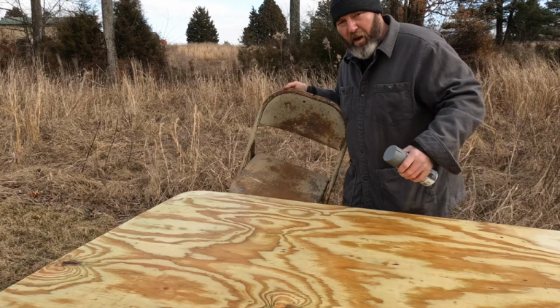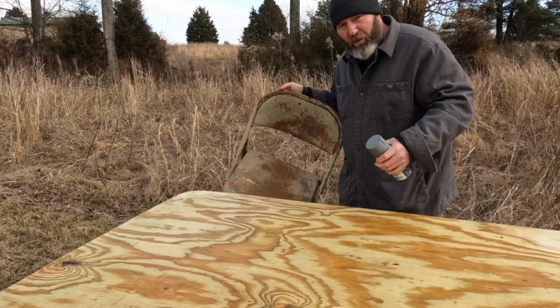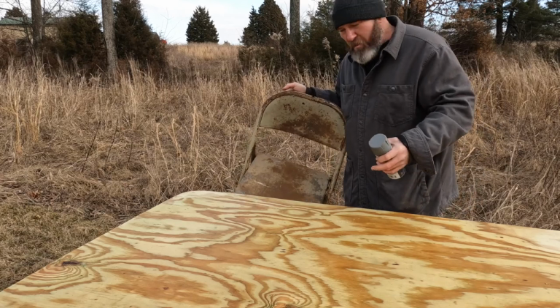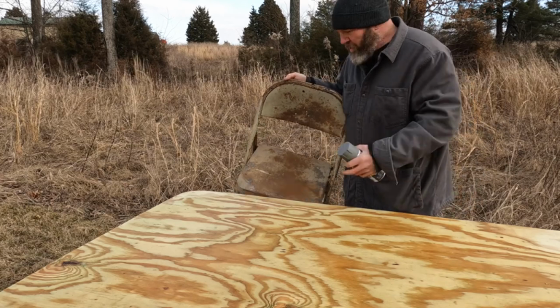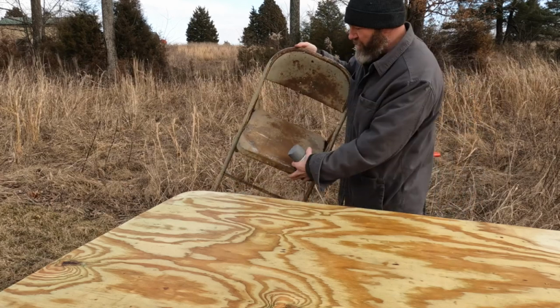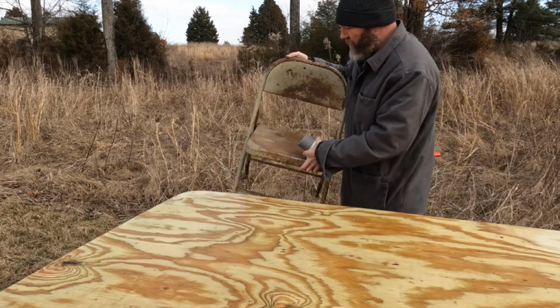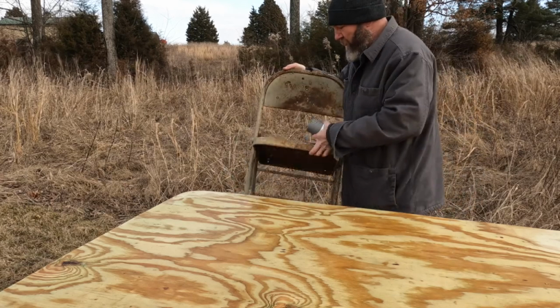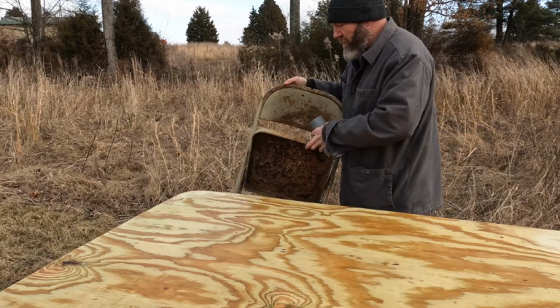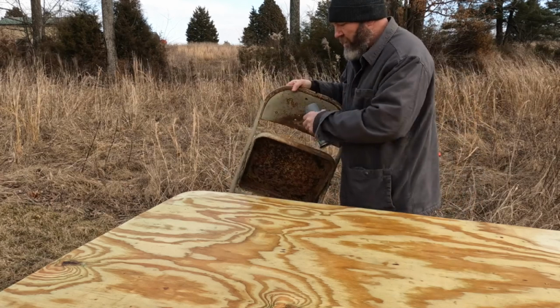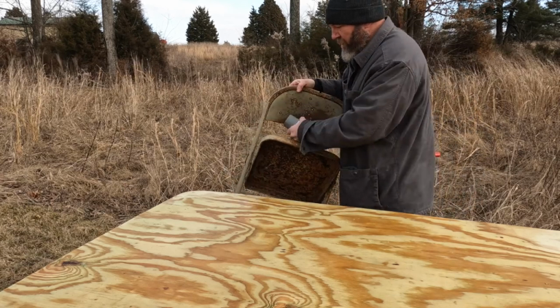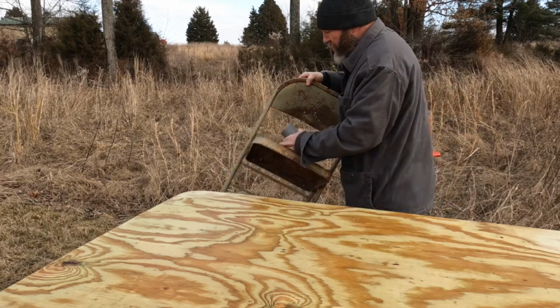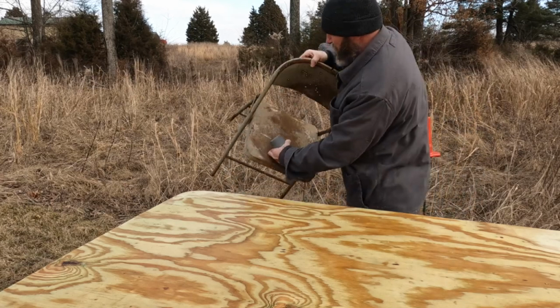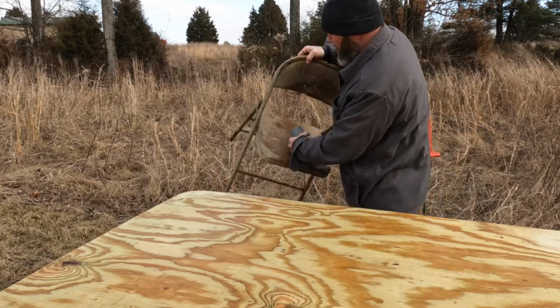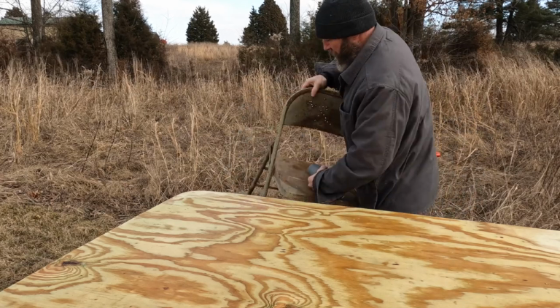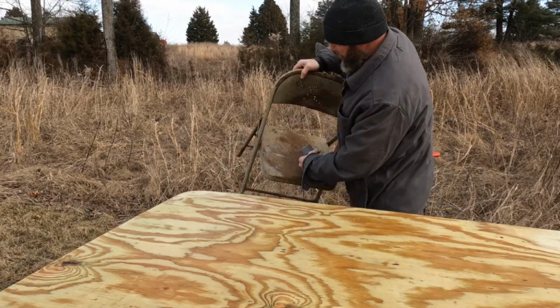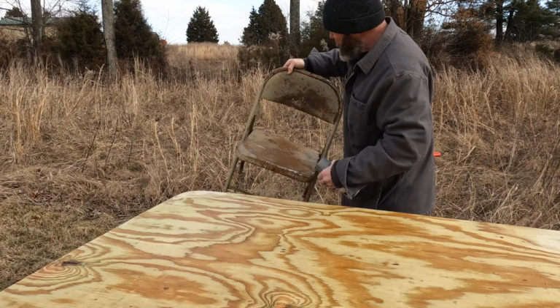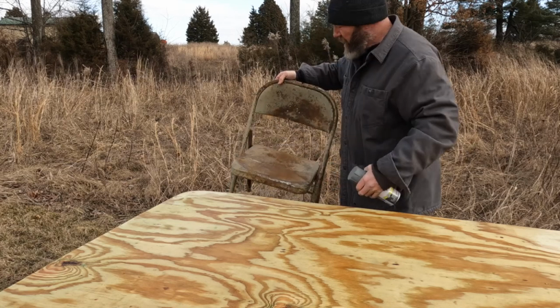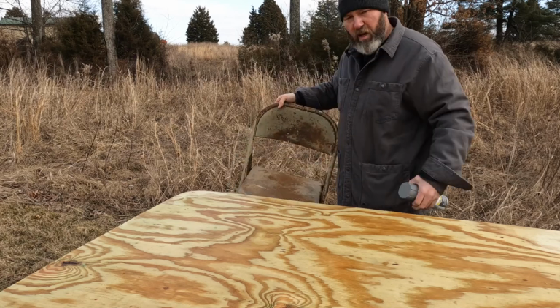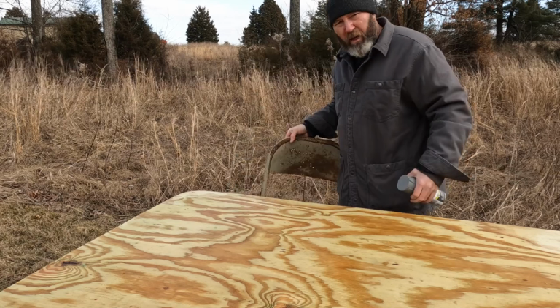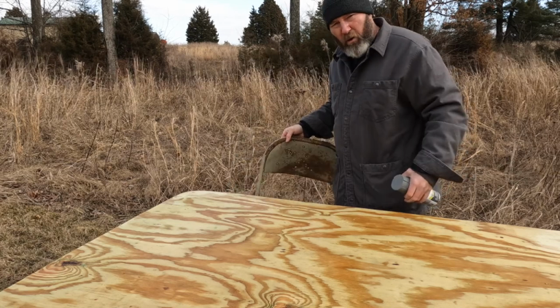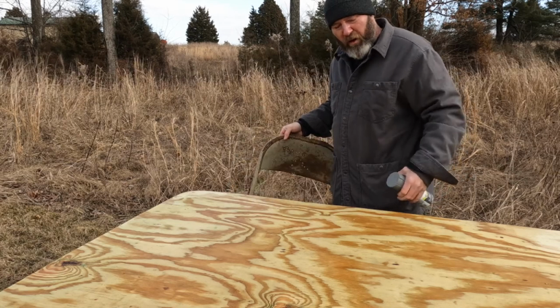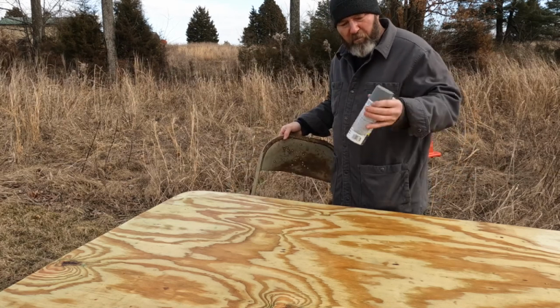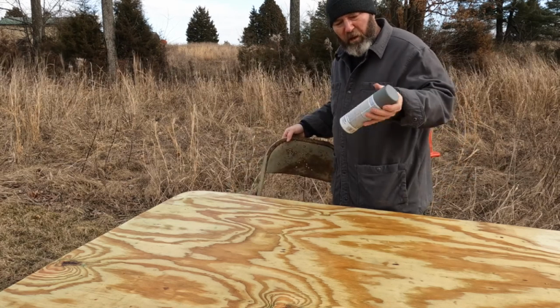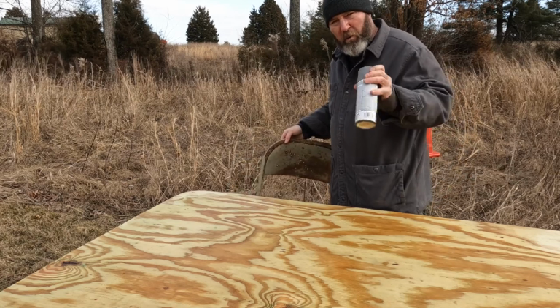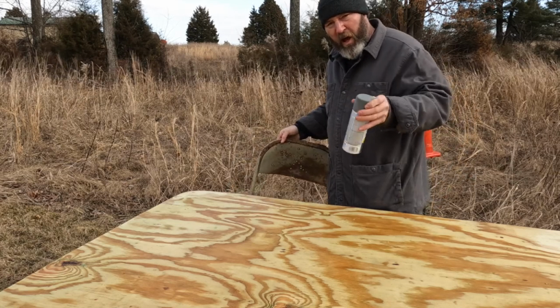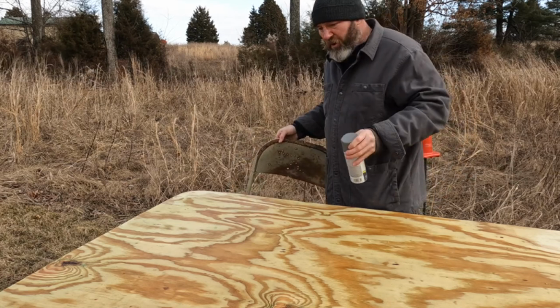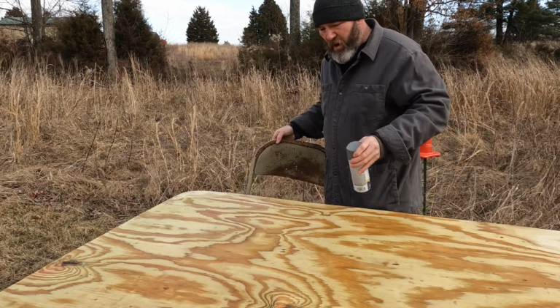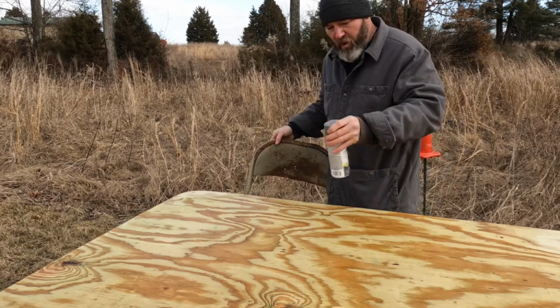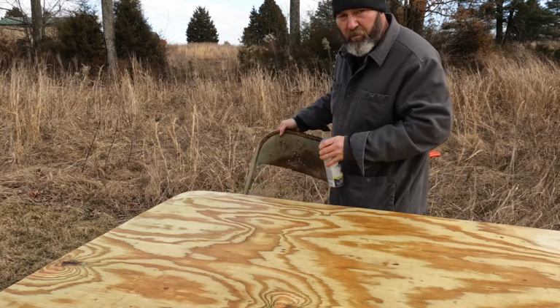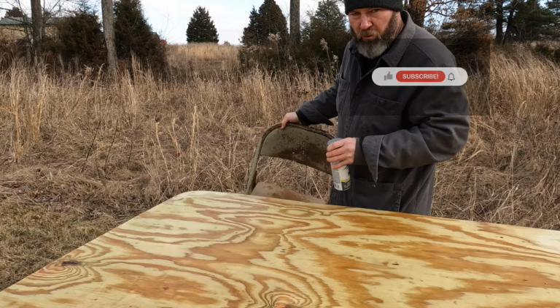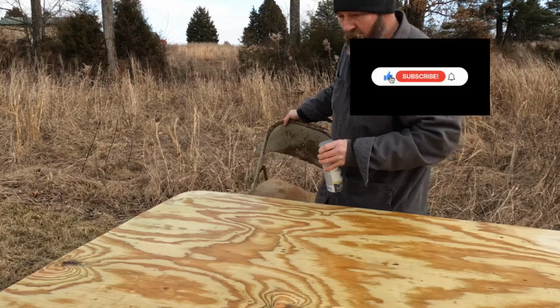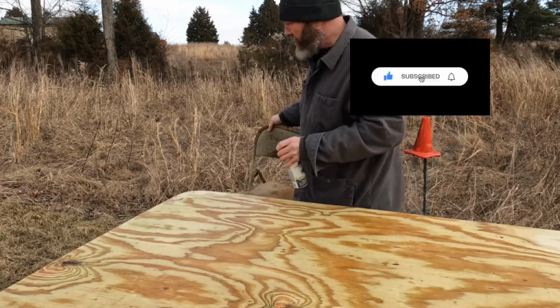I had this old metal folding chair, pretty rusty. We'll get a coat of paint and primer on that so it can dry while I'm doing the gun holders.